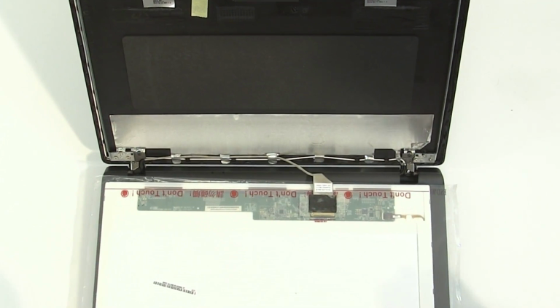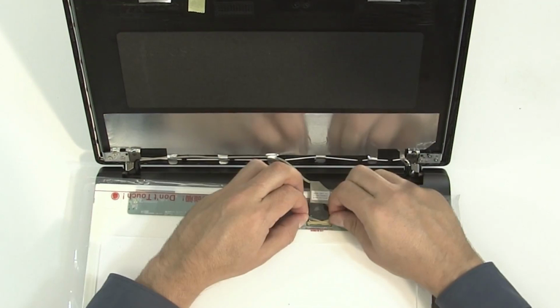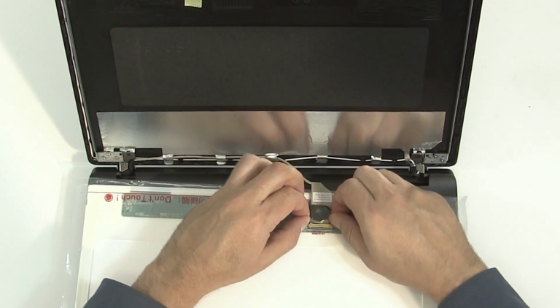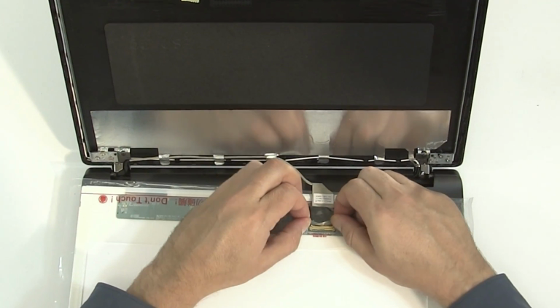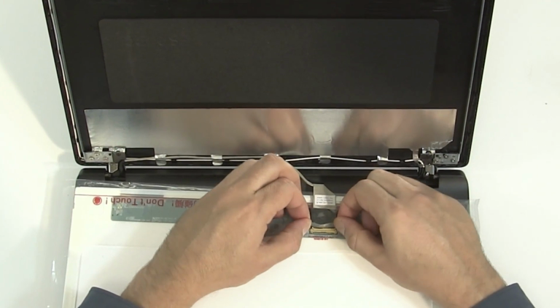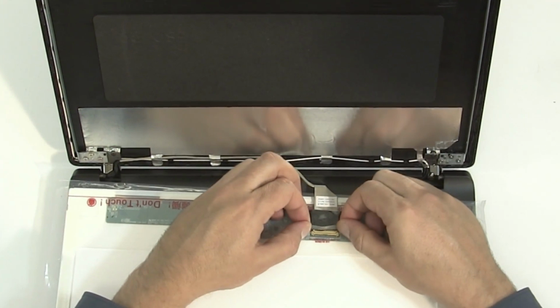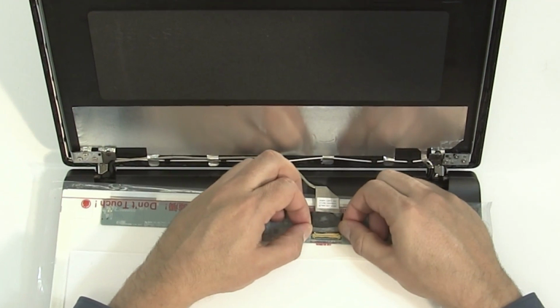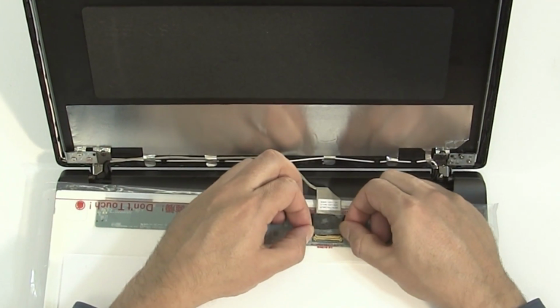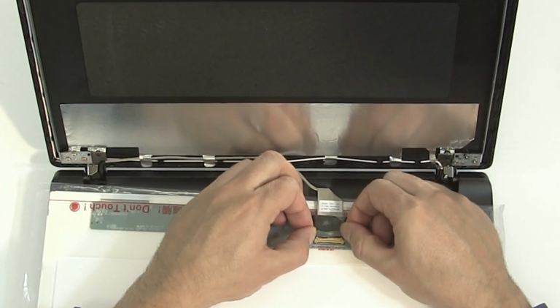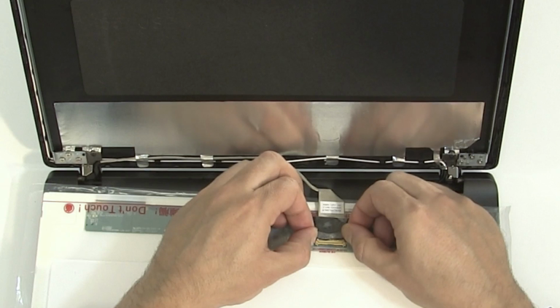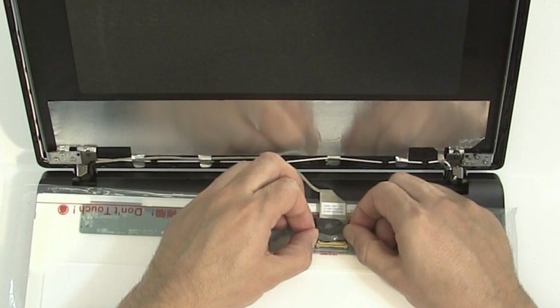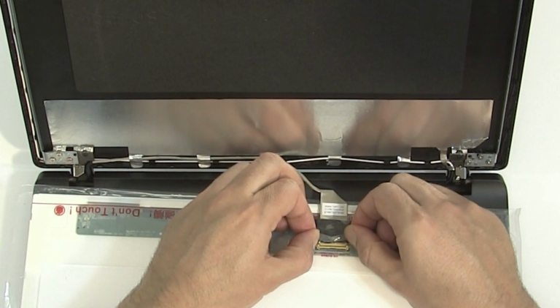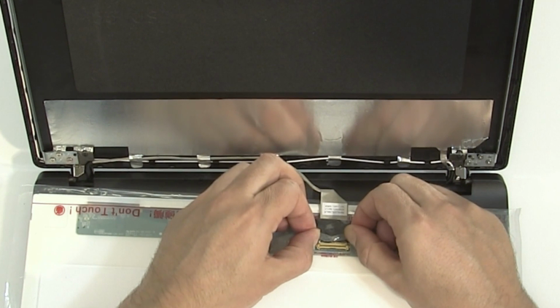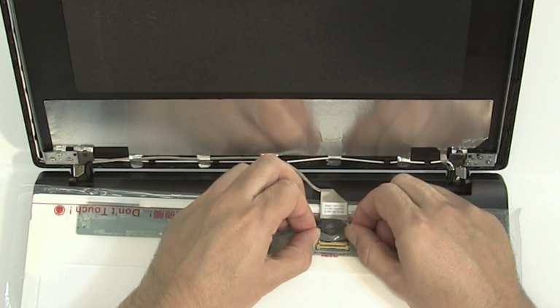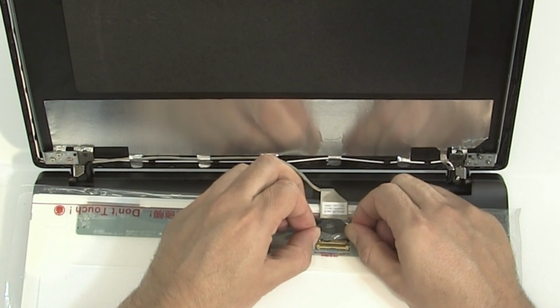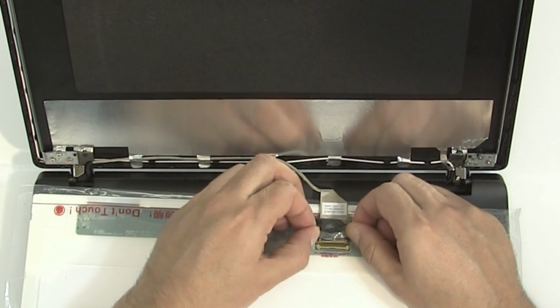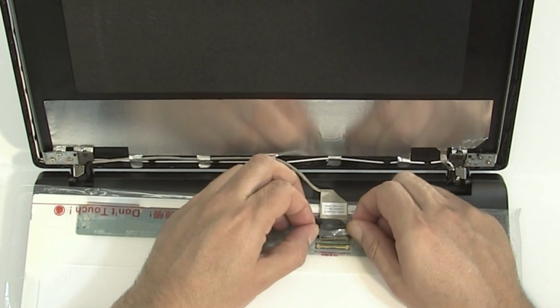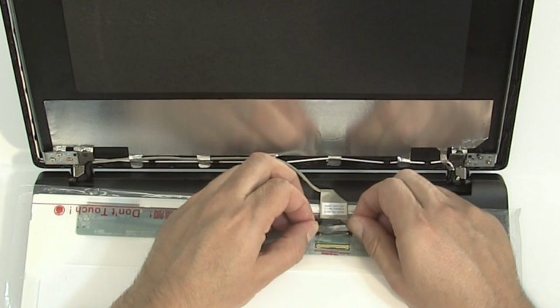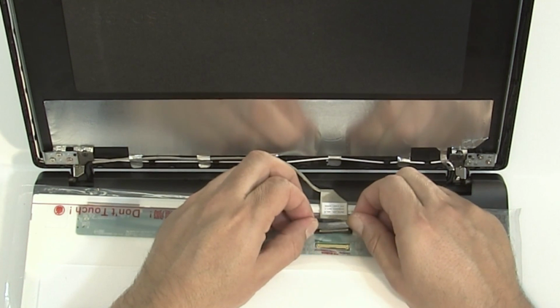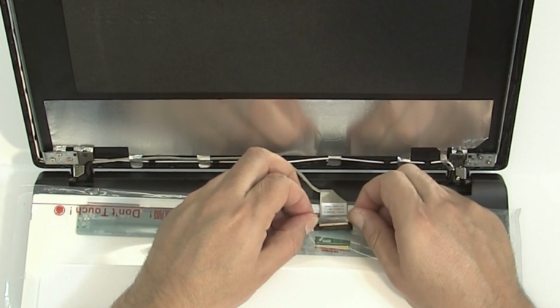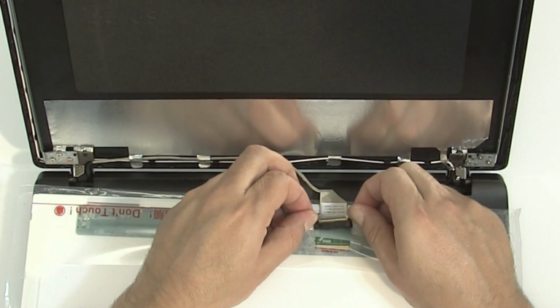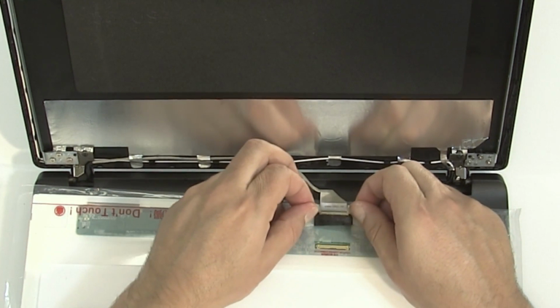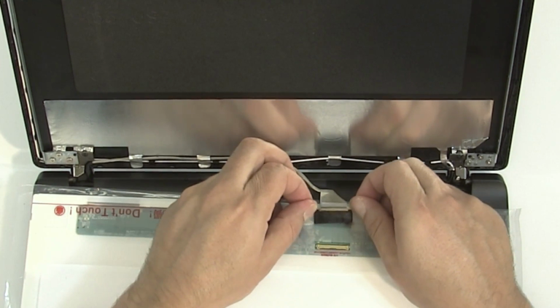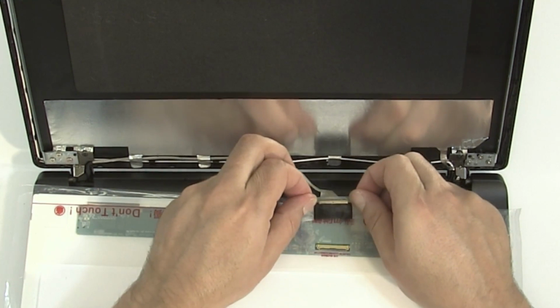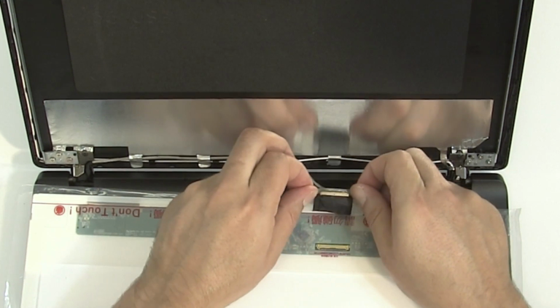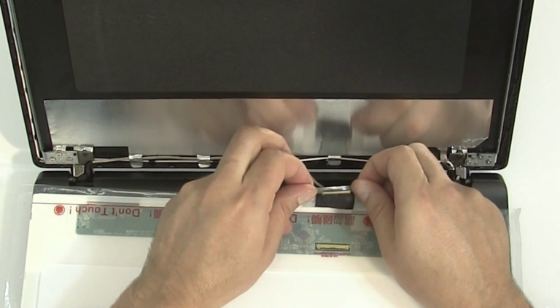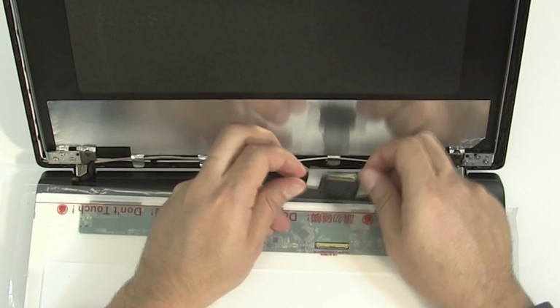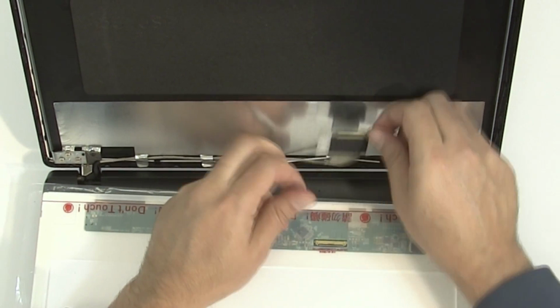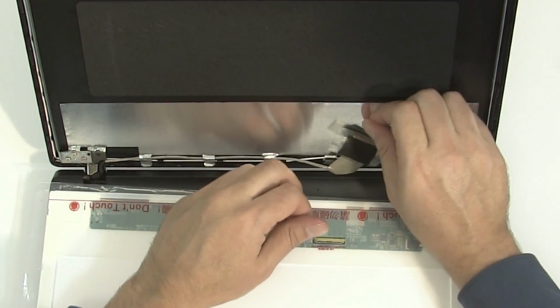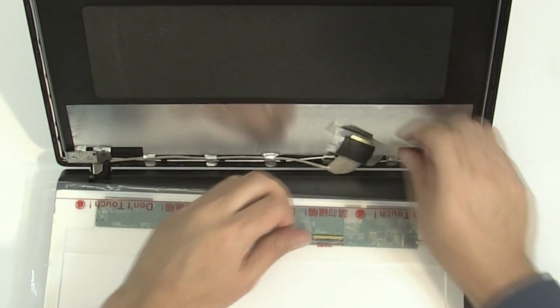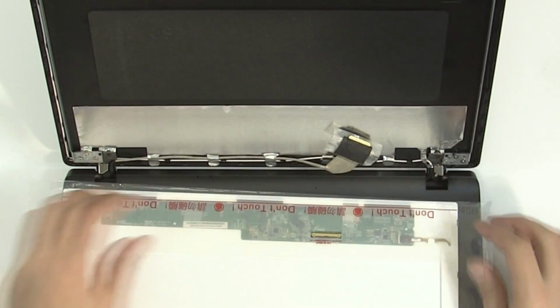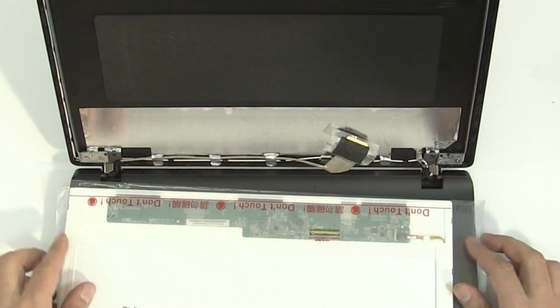Peel the clear tape securing the video cable. Gently disconnect the video cable. Discard the old panel.